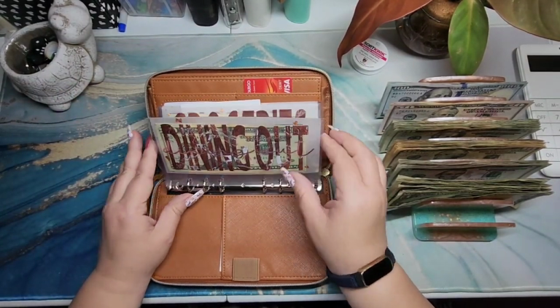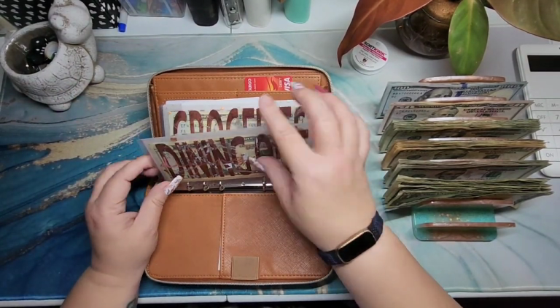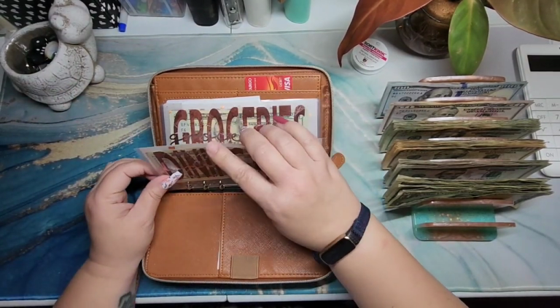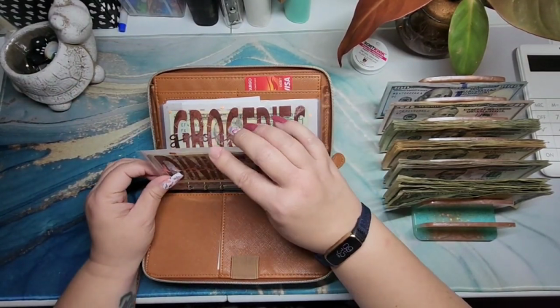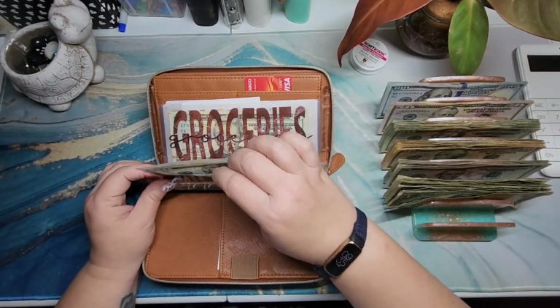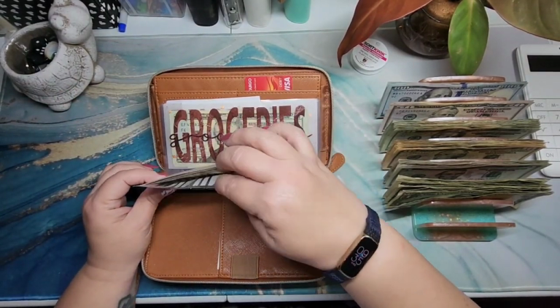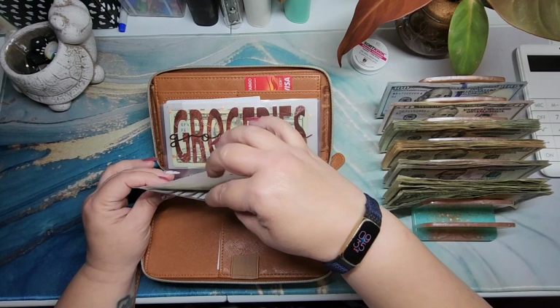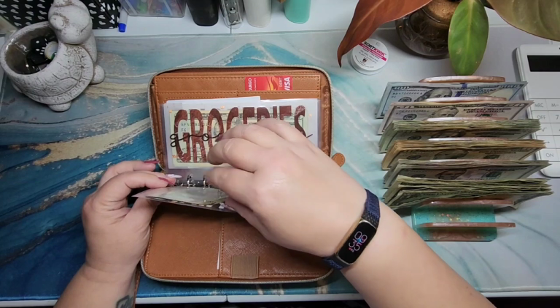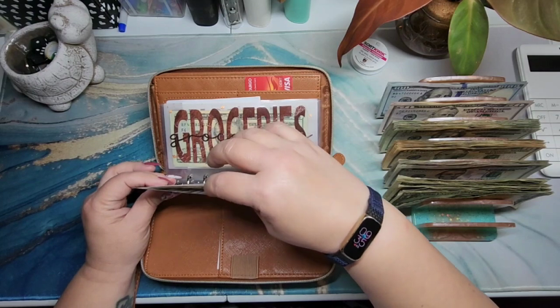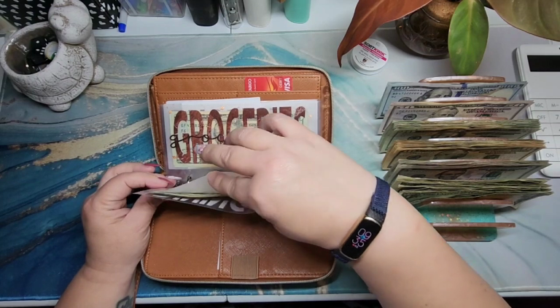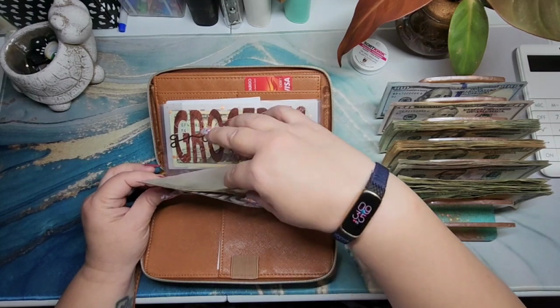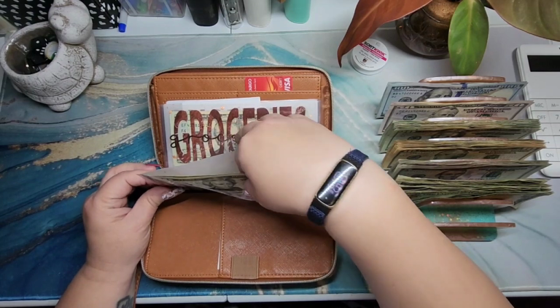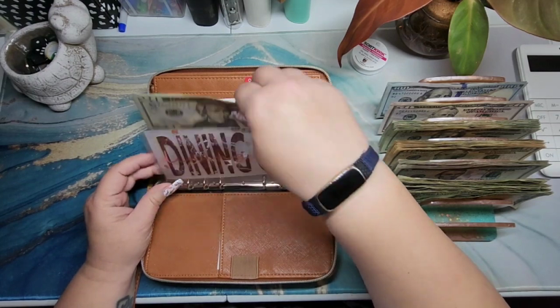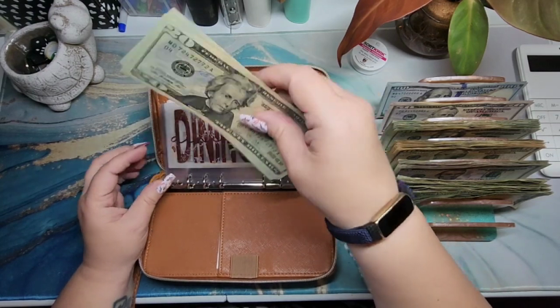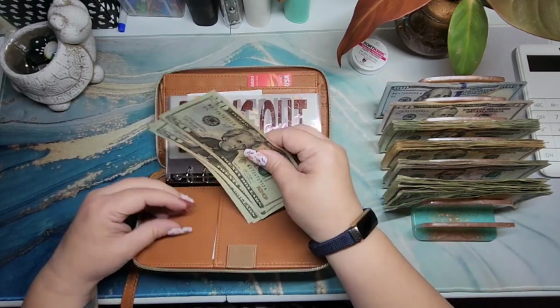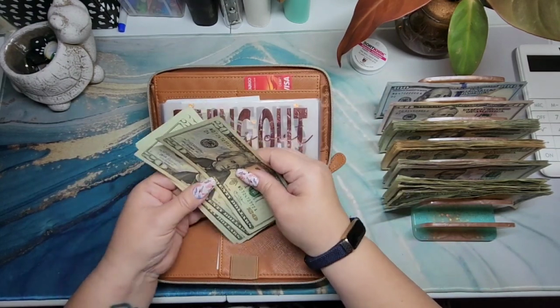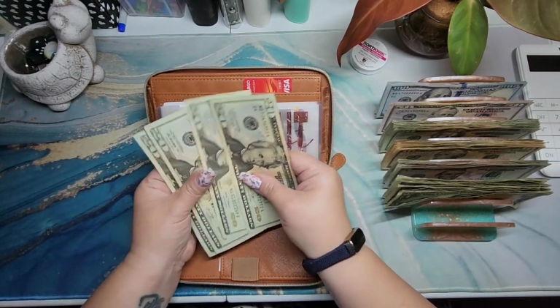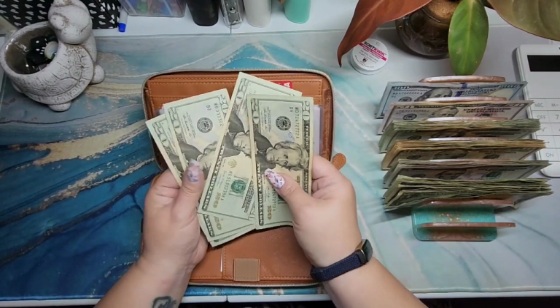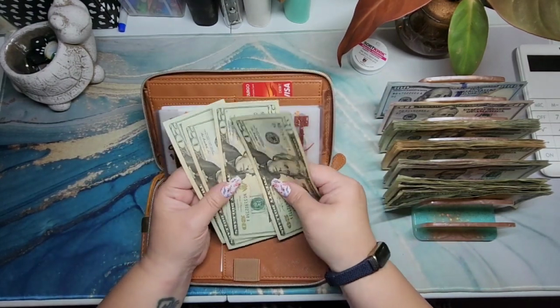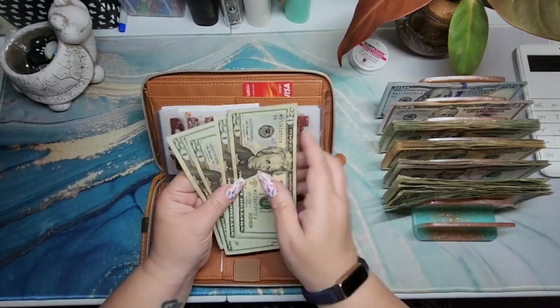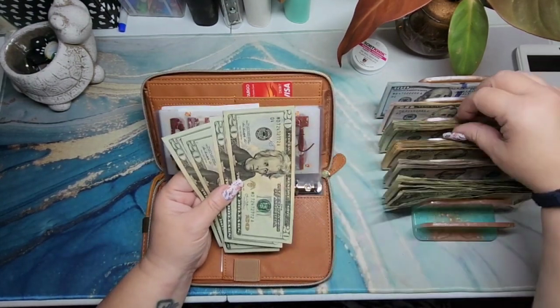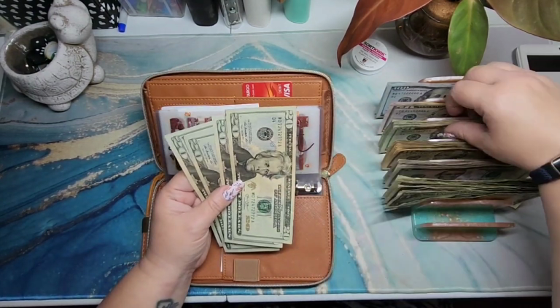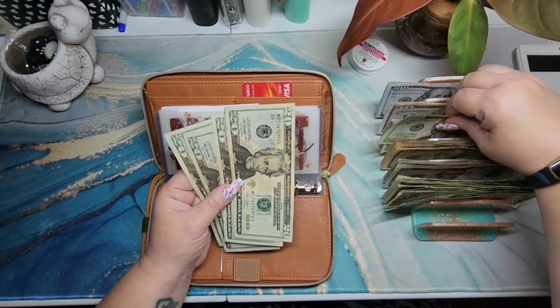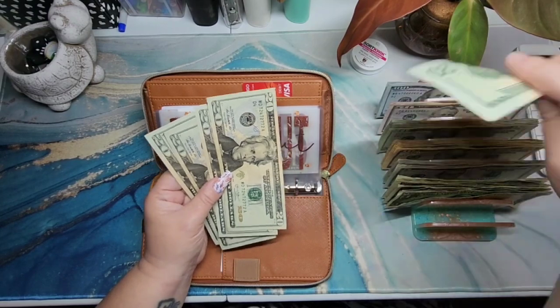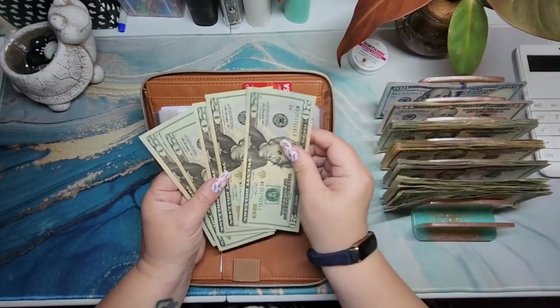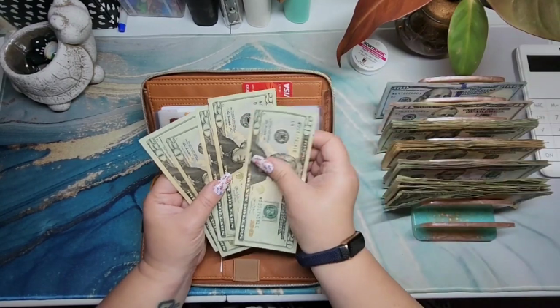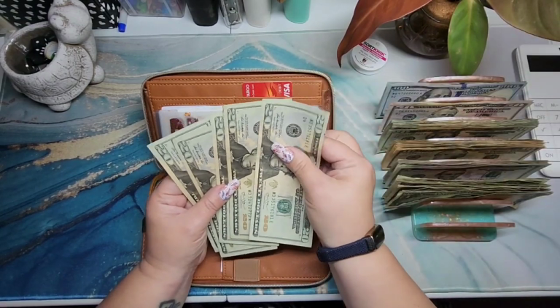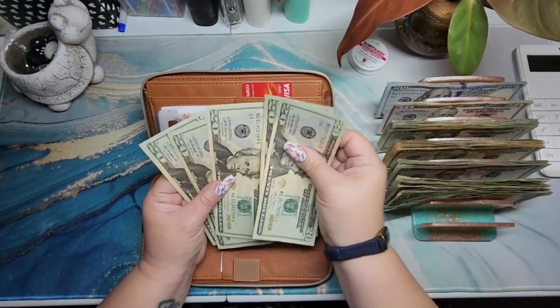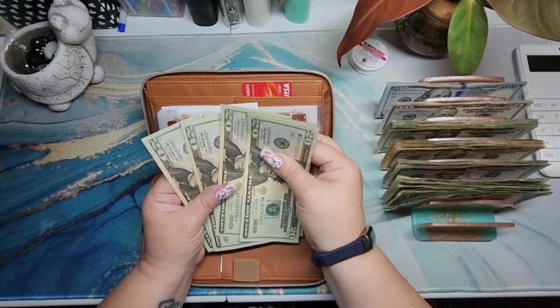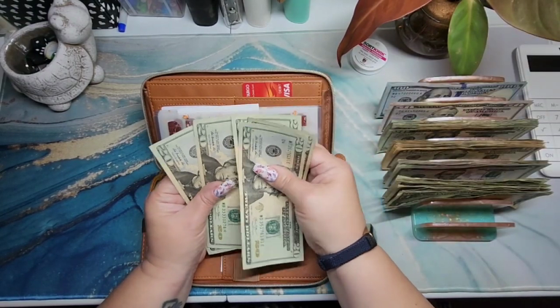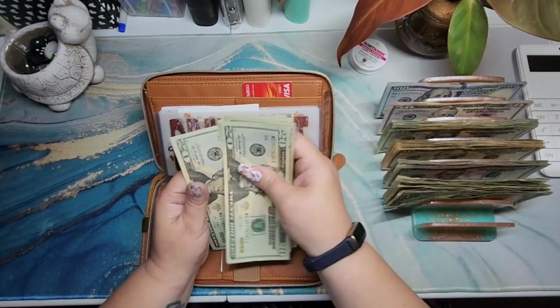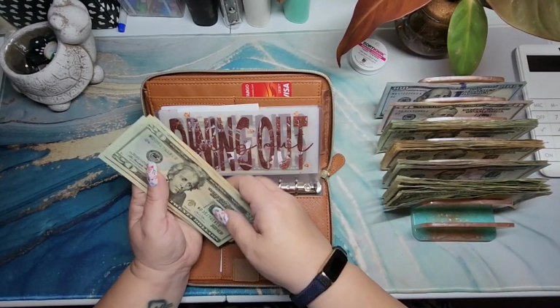On to the wallet. Dining Out is getting $20, bringing it to $20, $40, $60, $81.